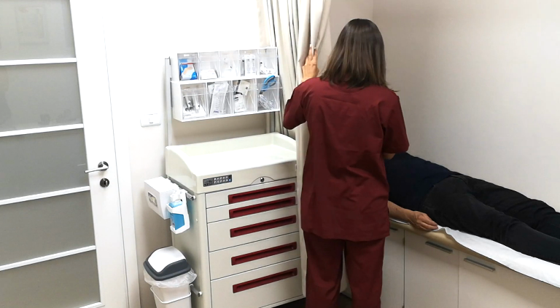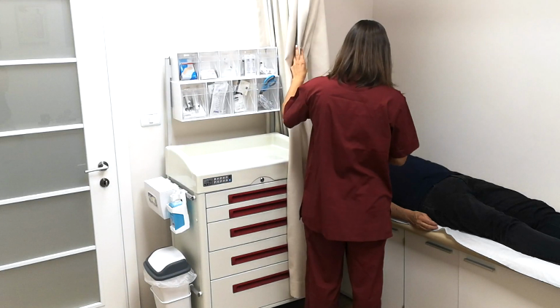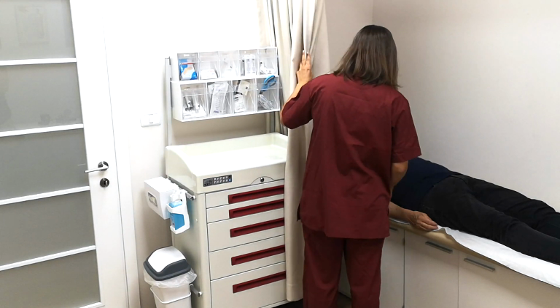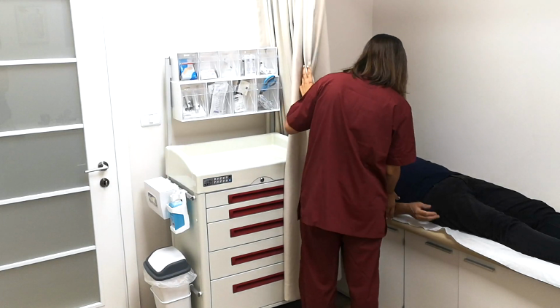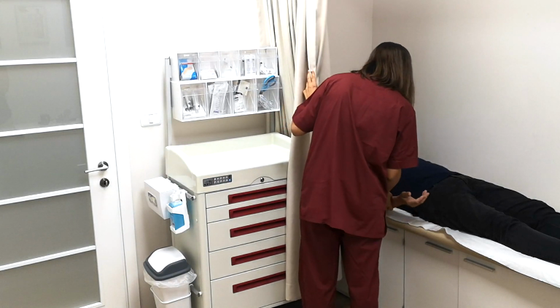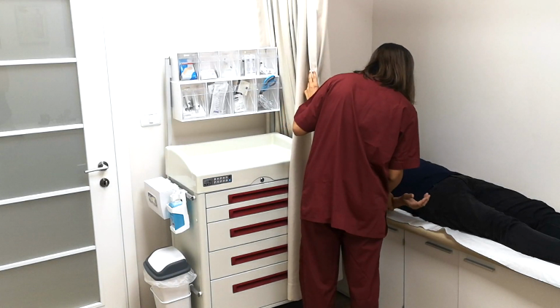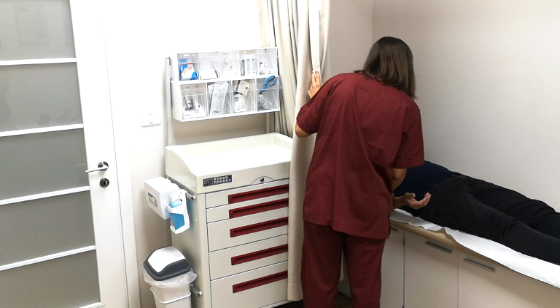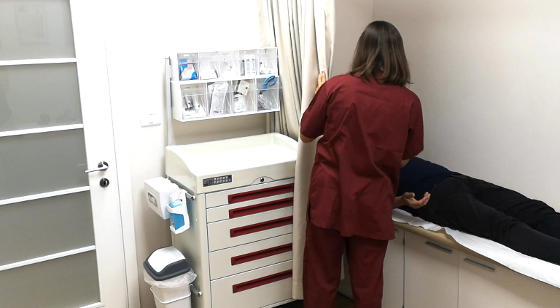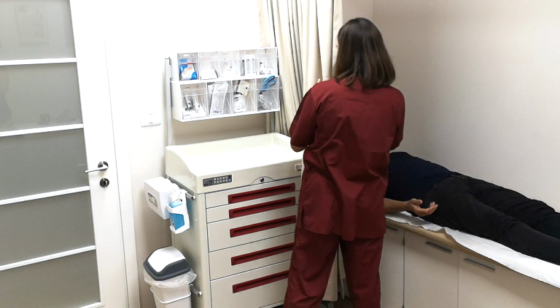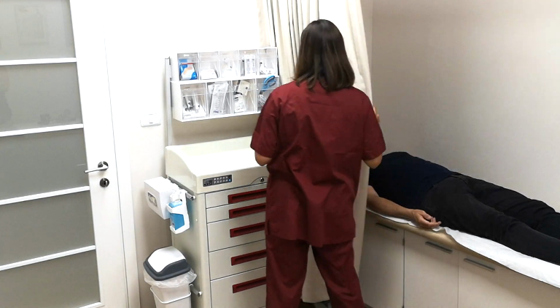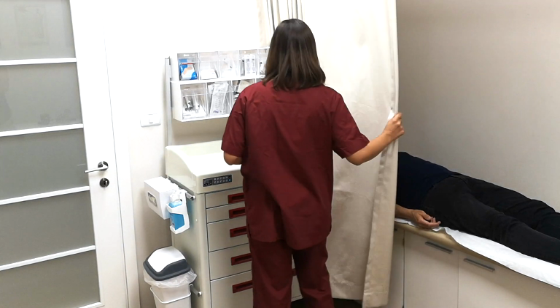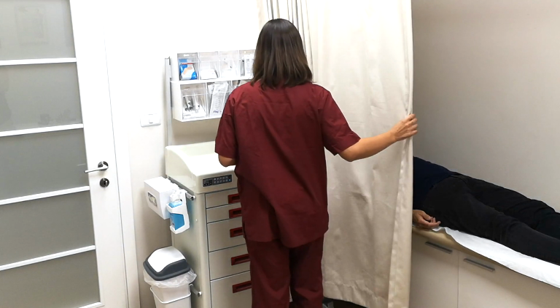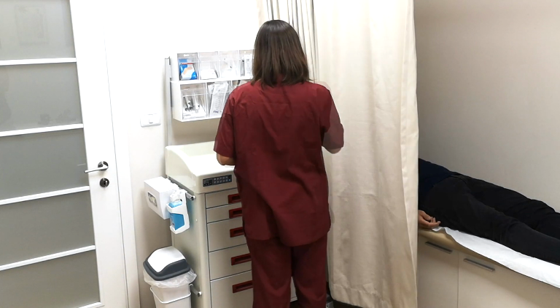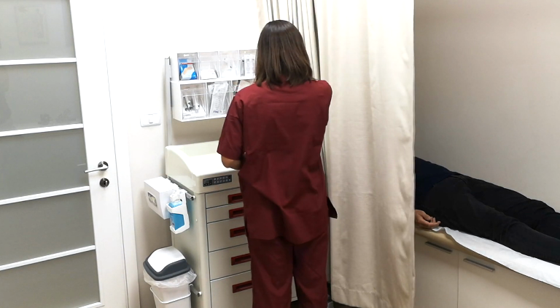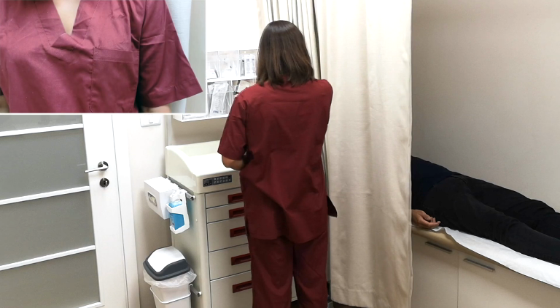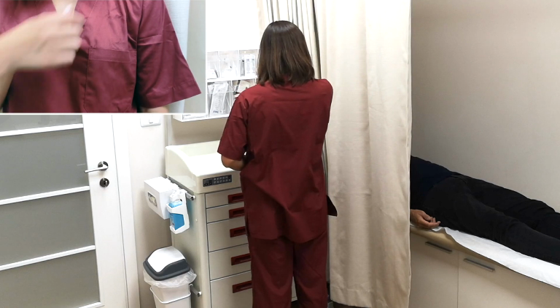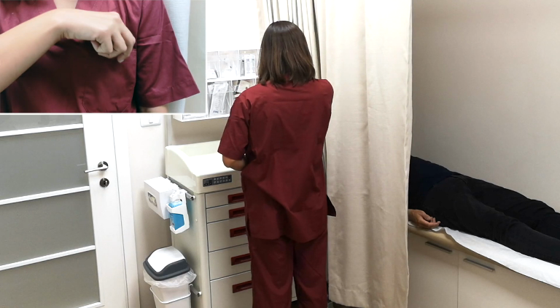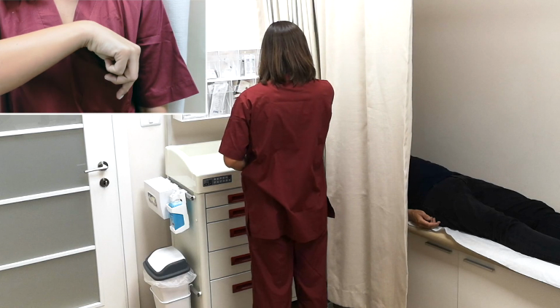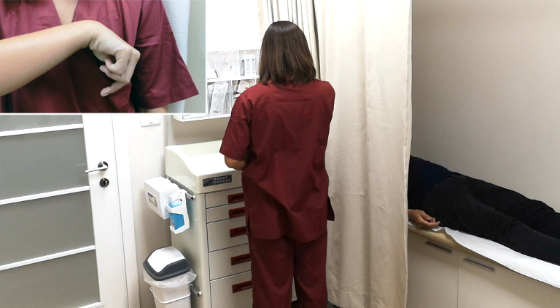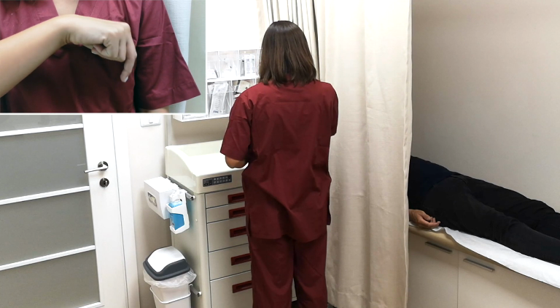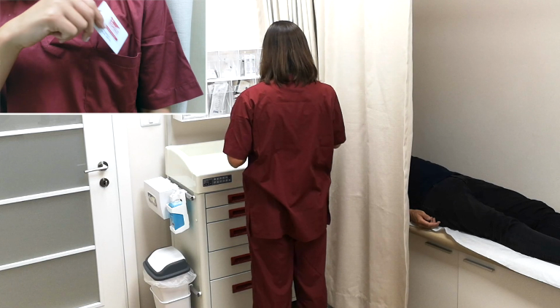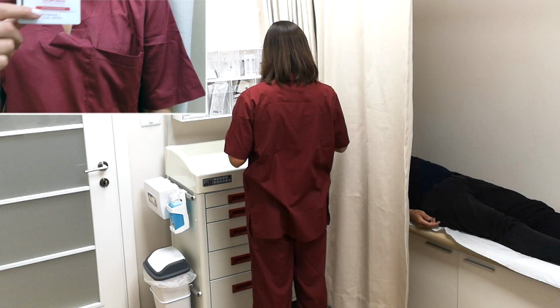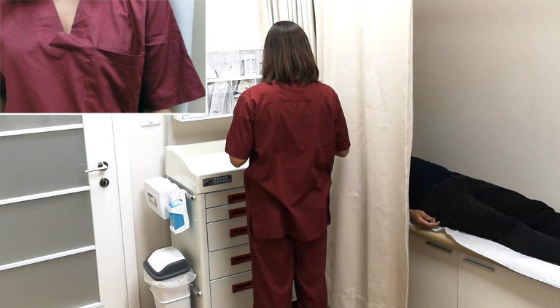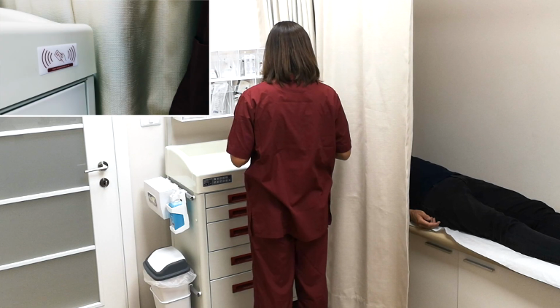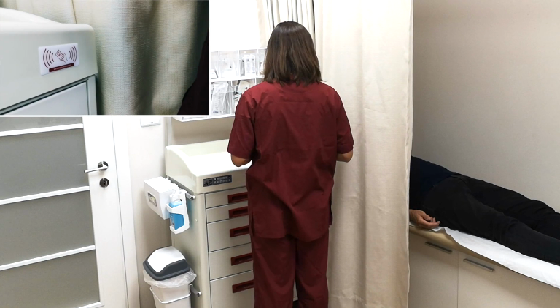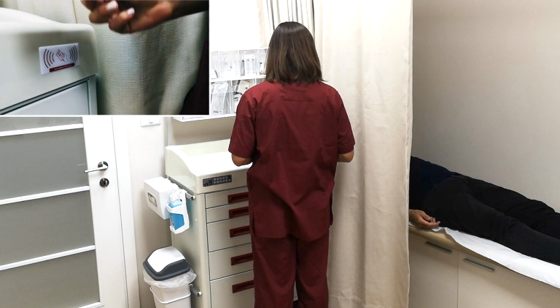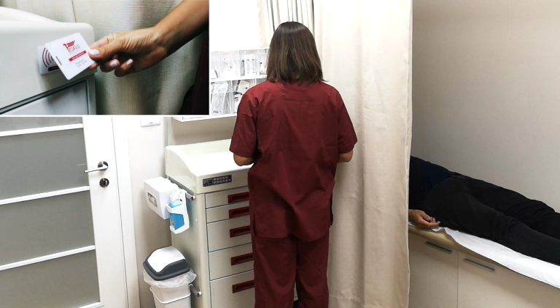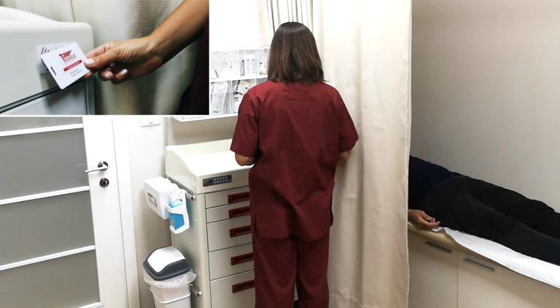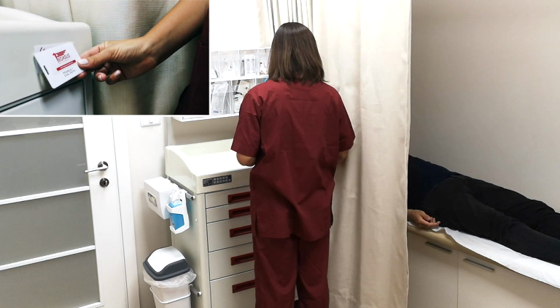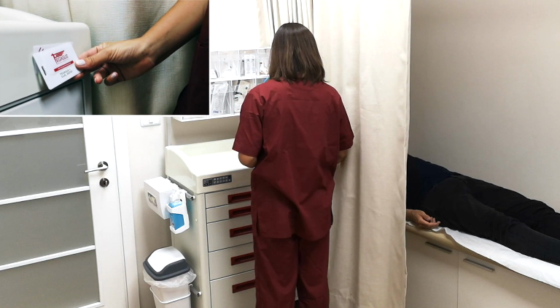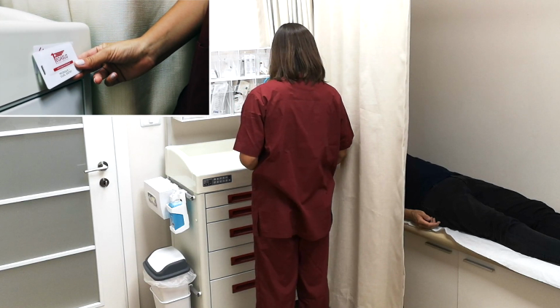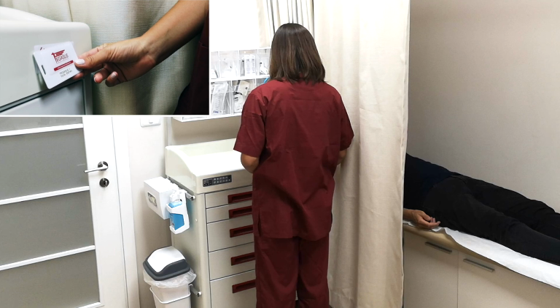The Pegasus Ecoline procedure carts can be equipped with the RFID locking system, enabling access using an employee's identification card or a dedicated RFID chip.